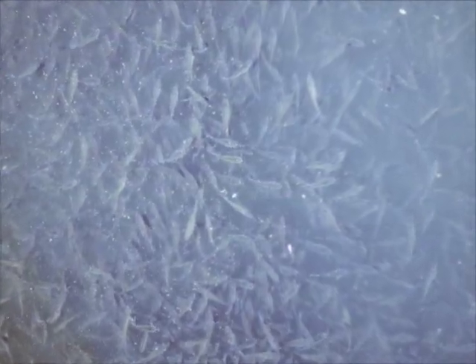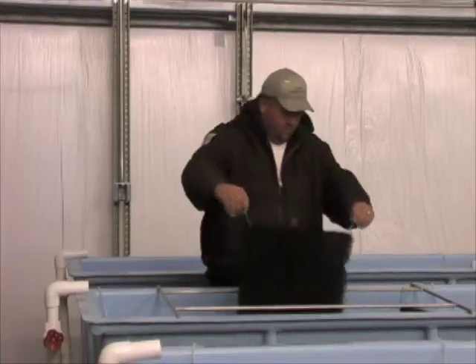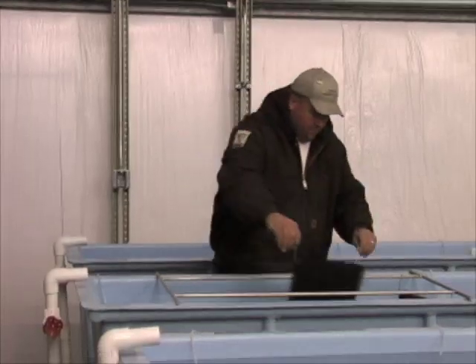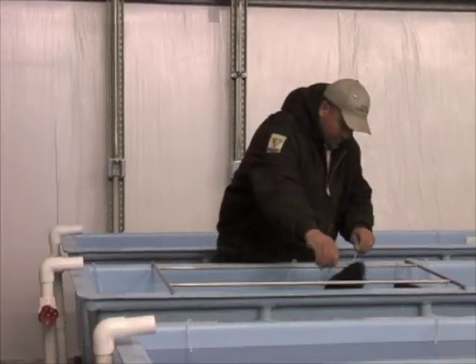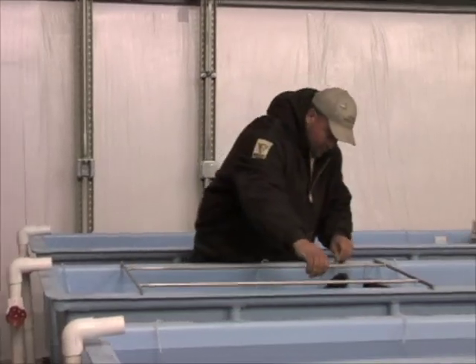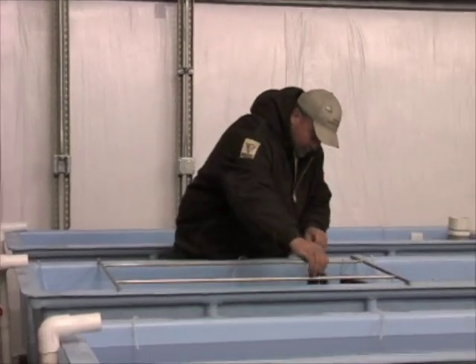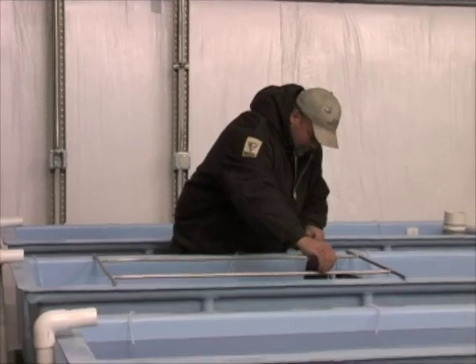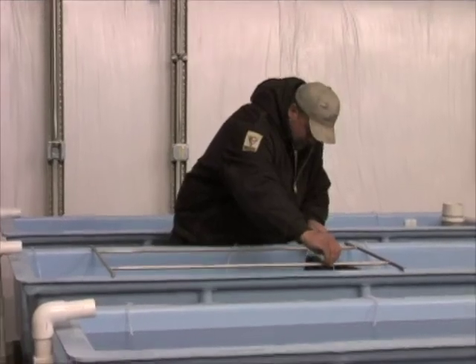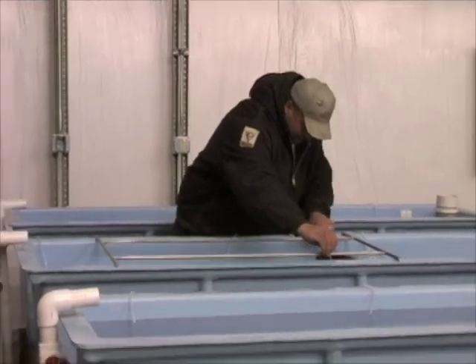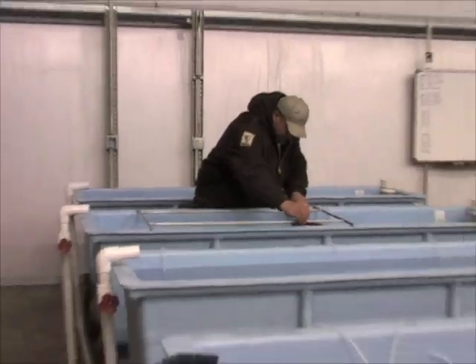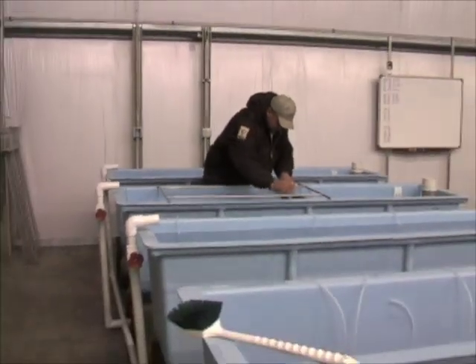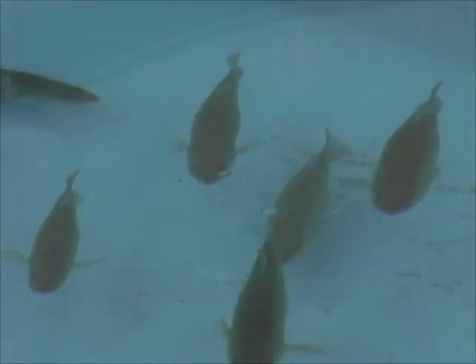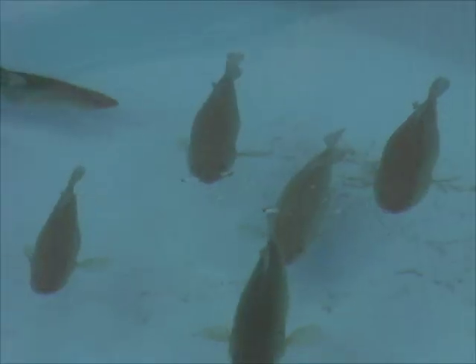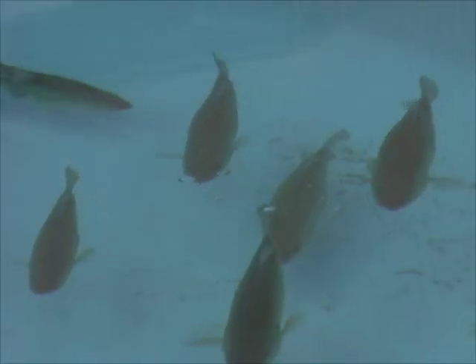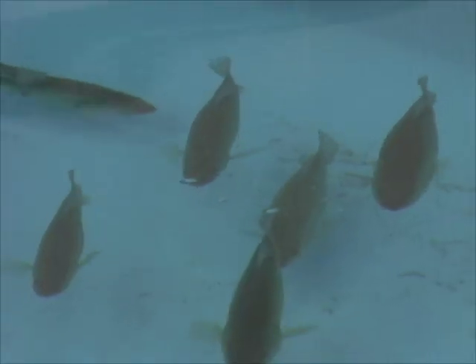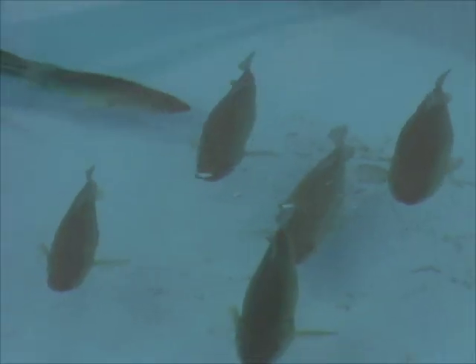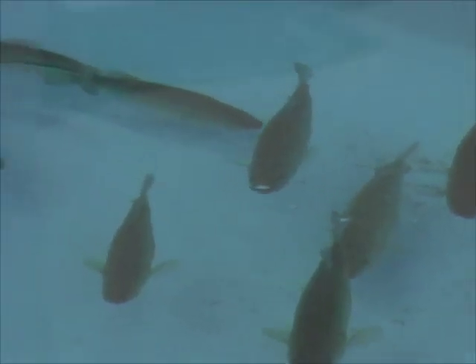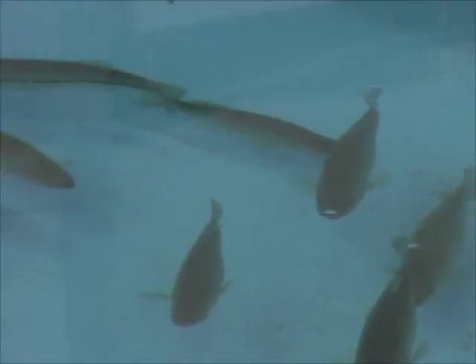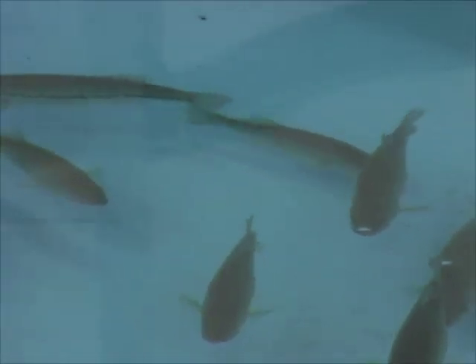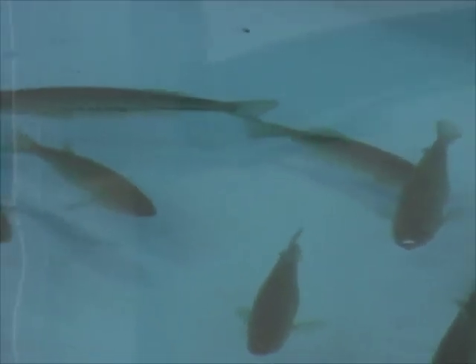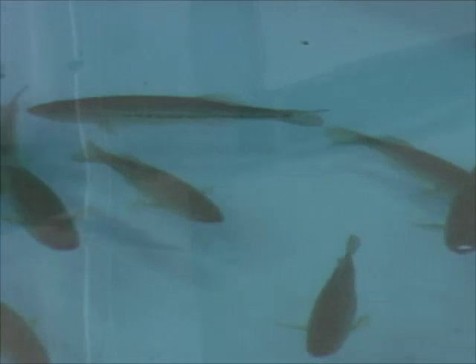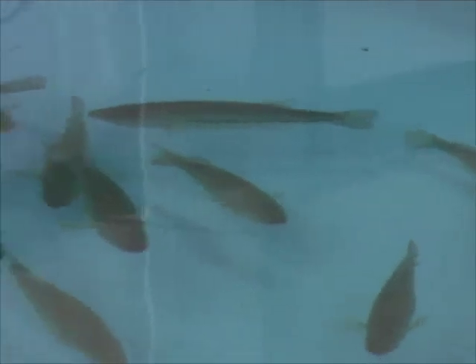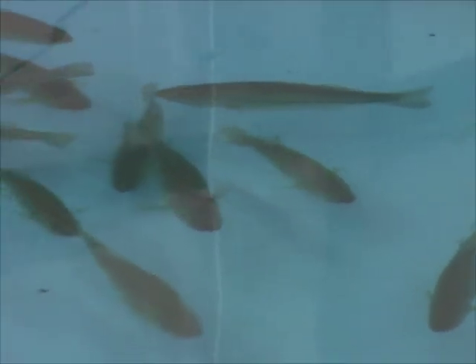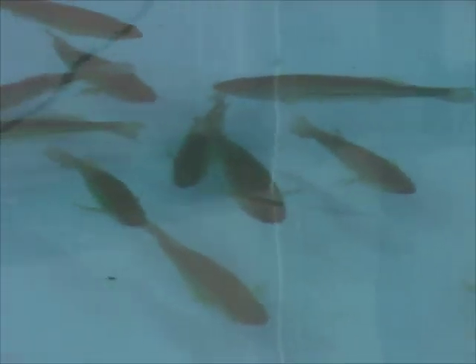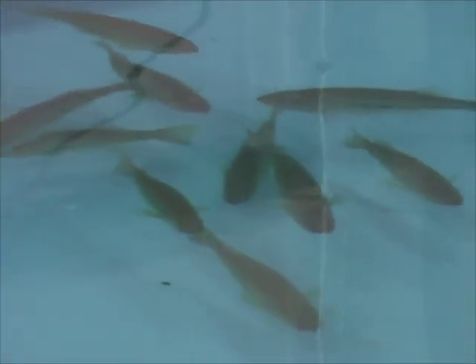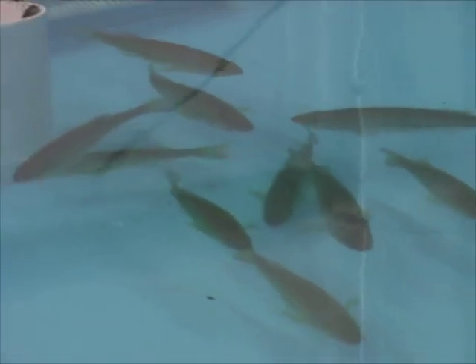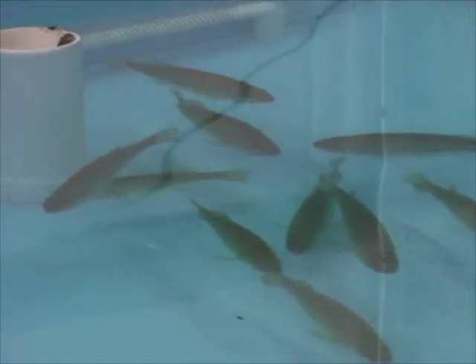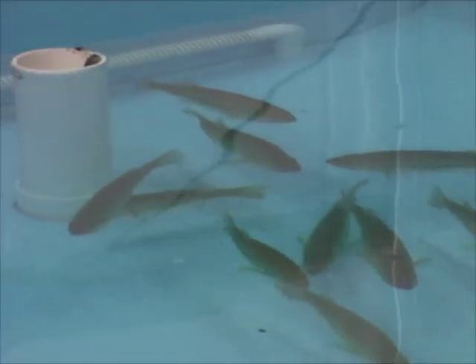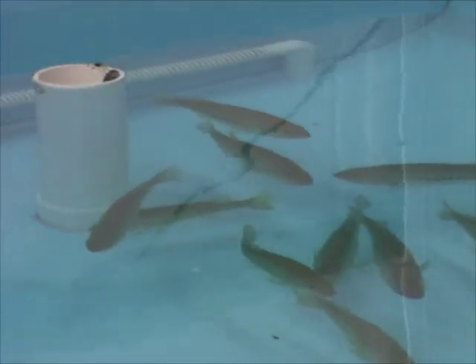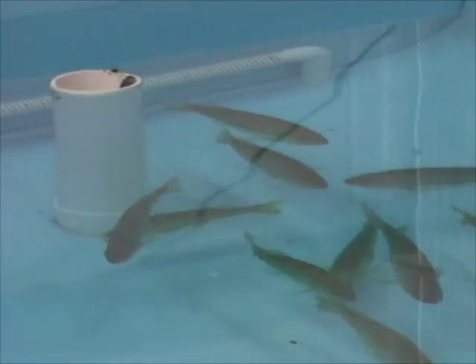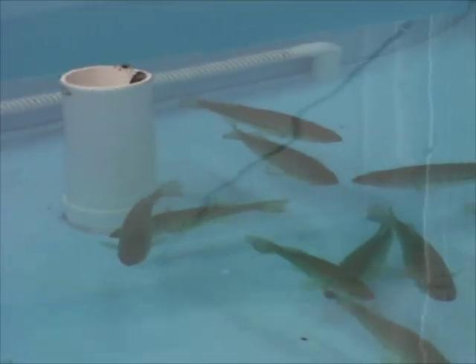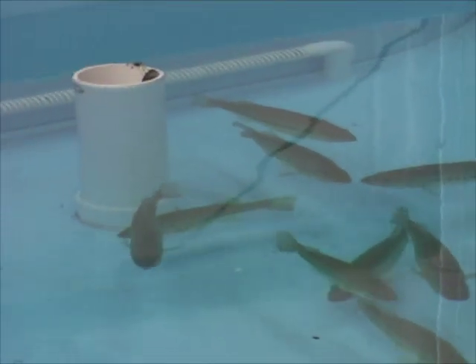The Meade Fish House hopes to change this. Pure northern strained brood bass will be exposed to carefully regulated light conditions, tricking them into spawning several months early.